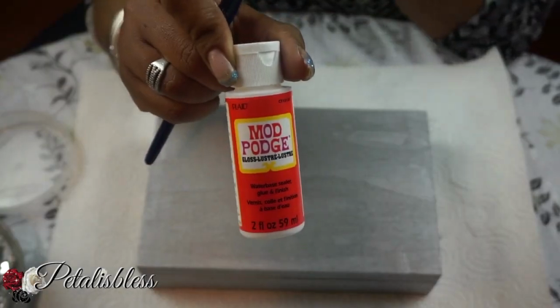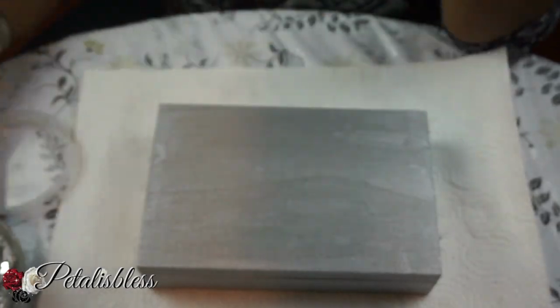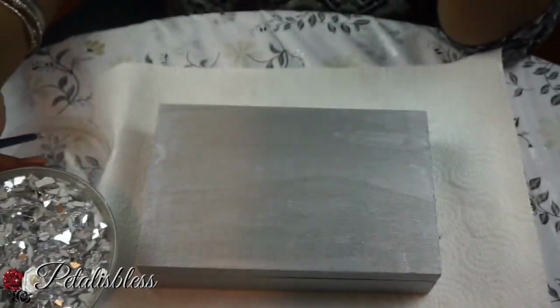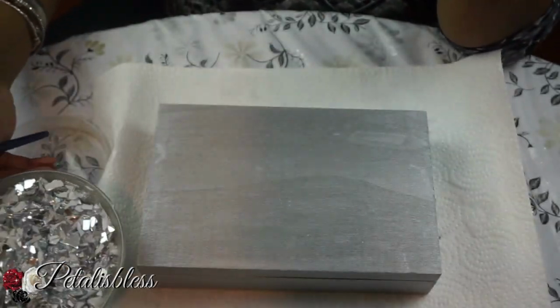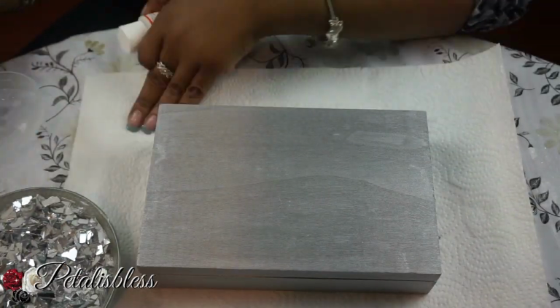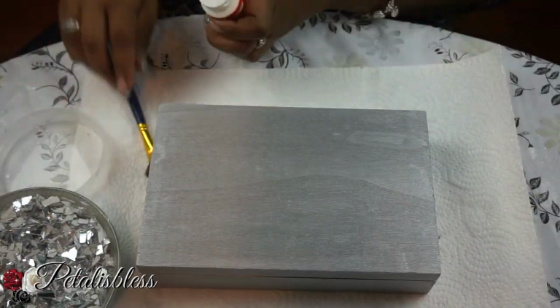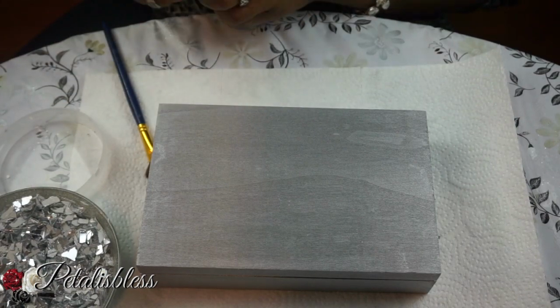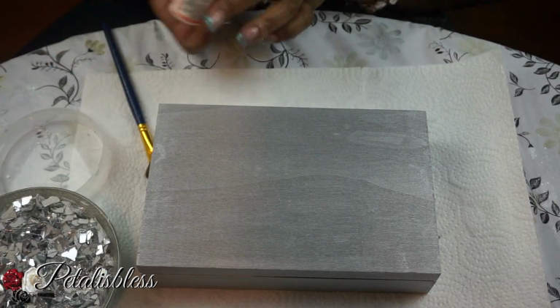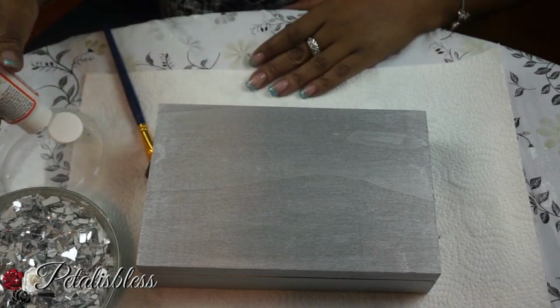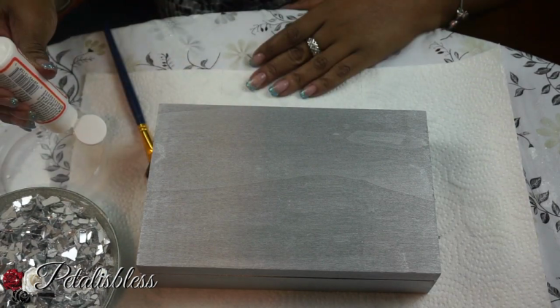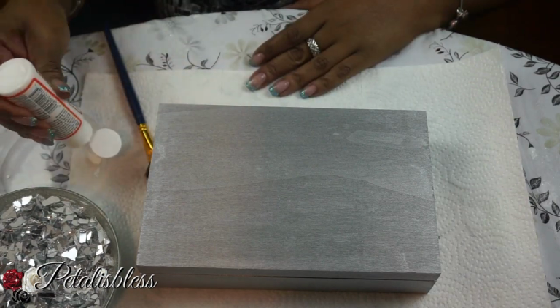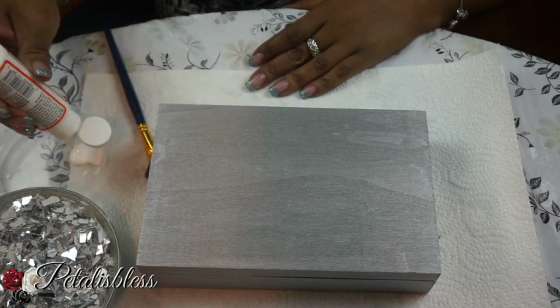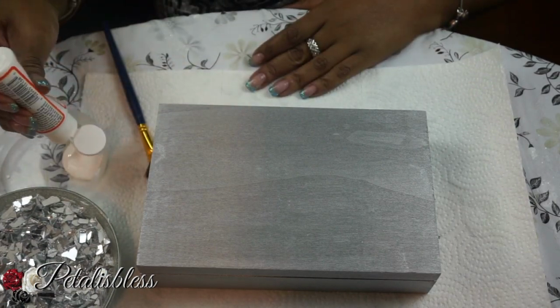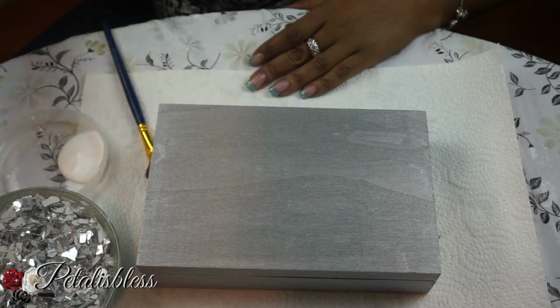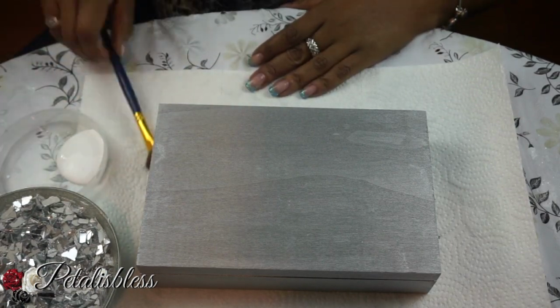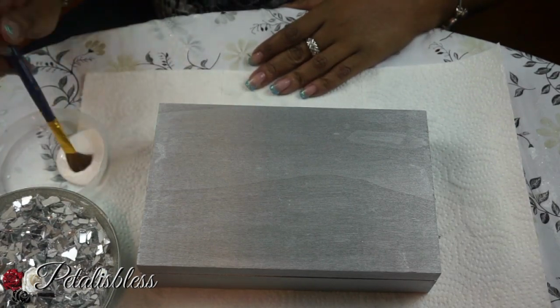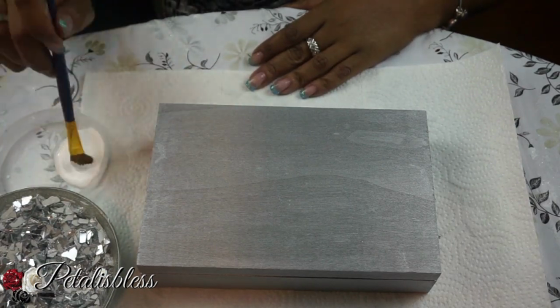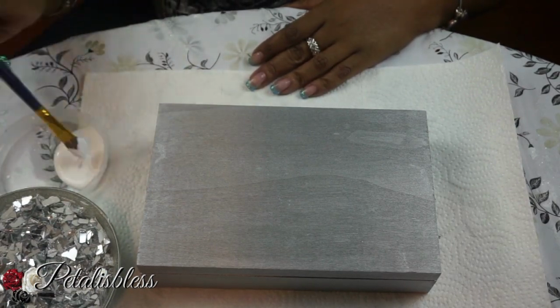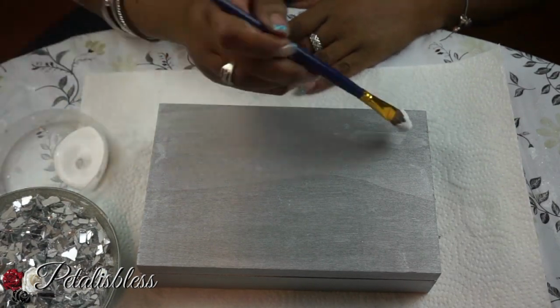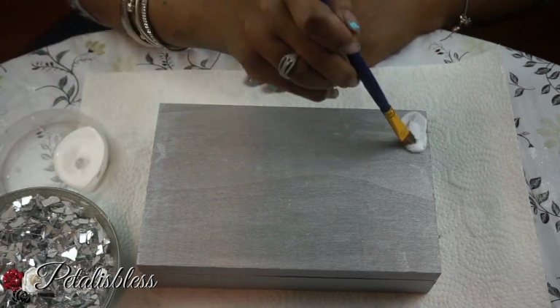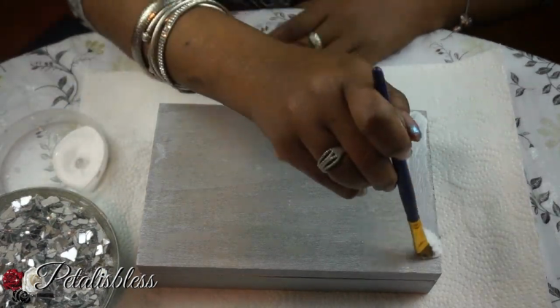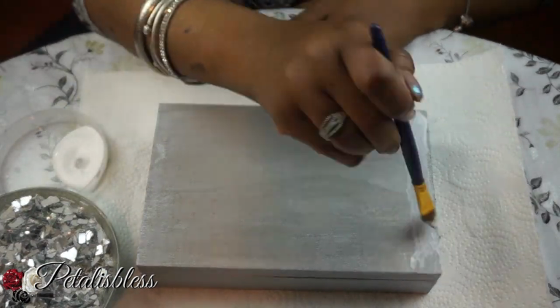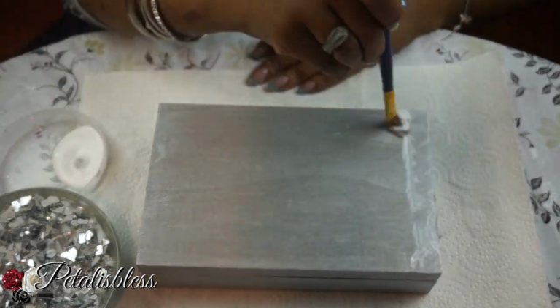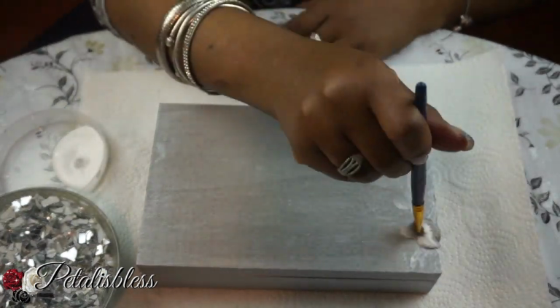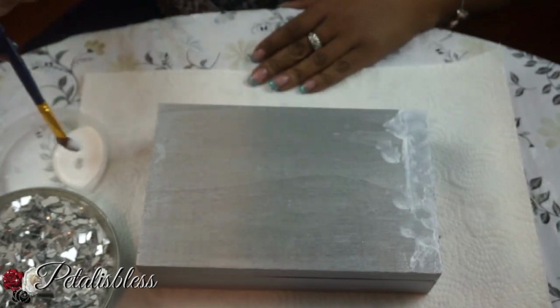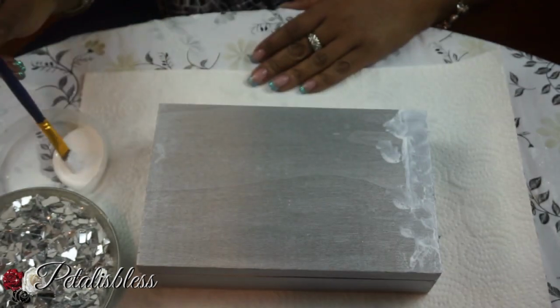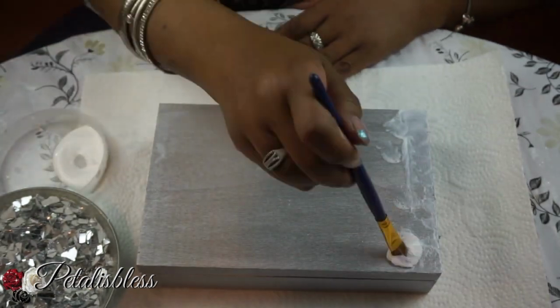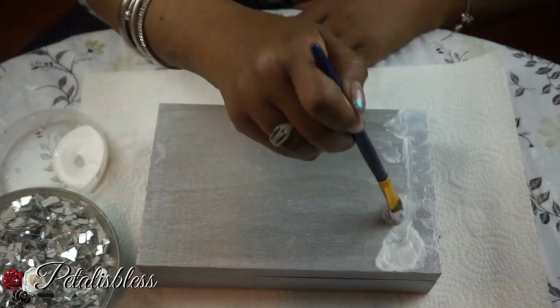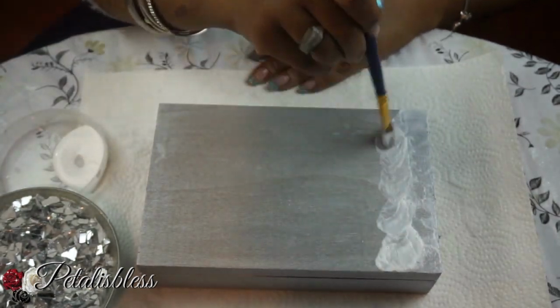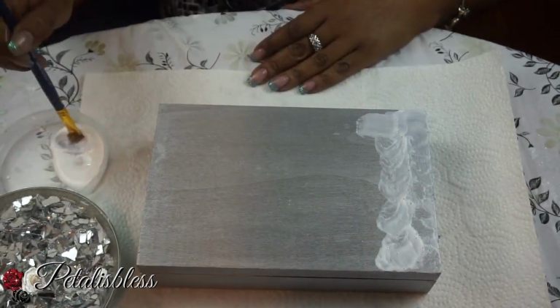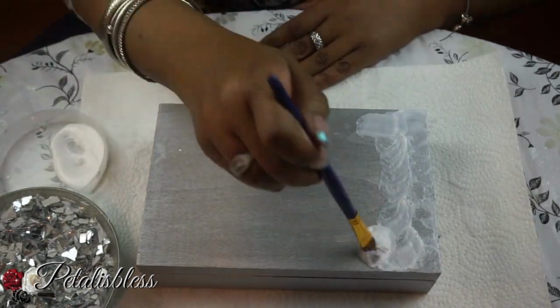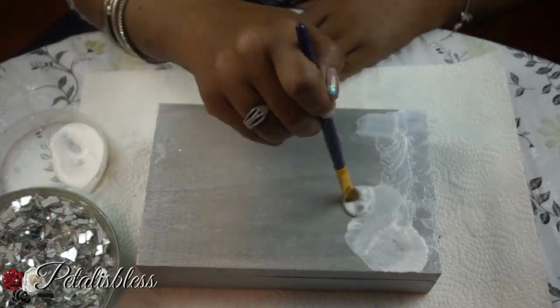Now that our boxes are dry, we're going to add a generous amount of mod podge over the top and add our crushed glass.